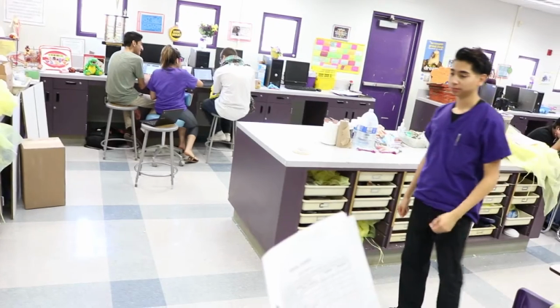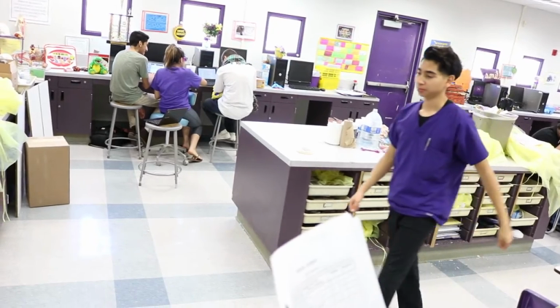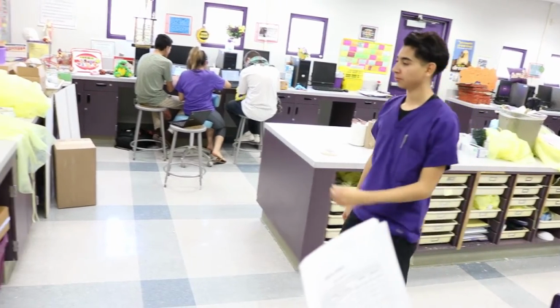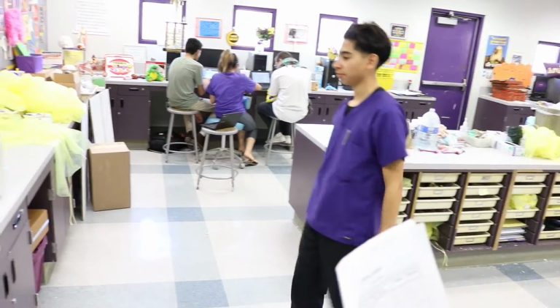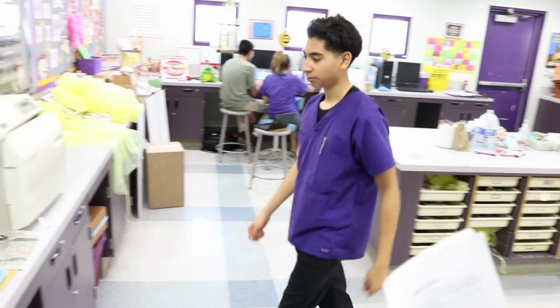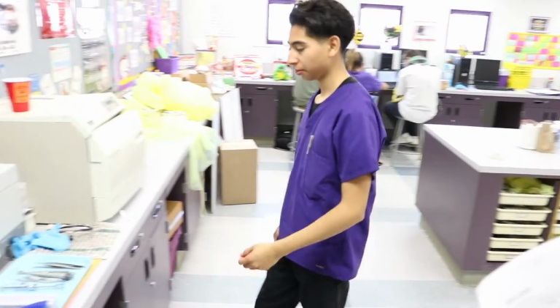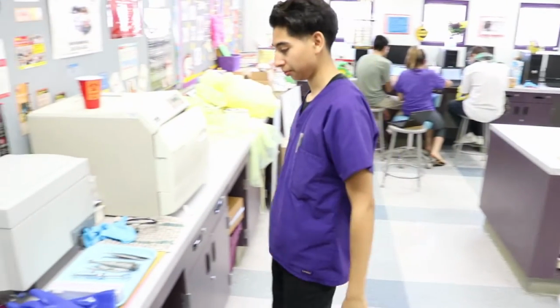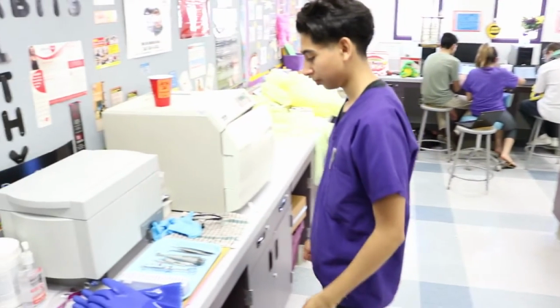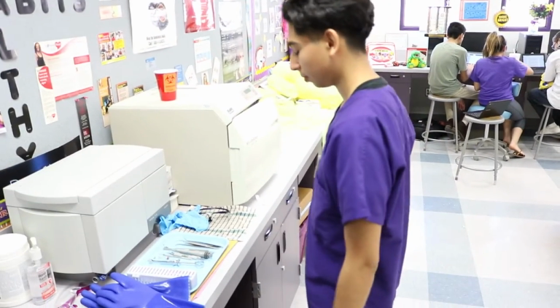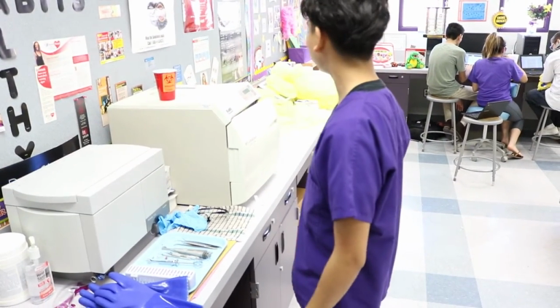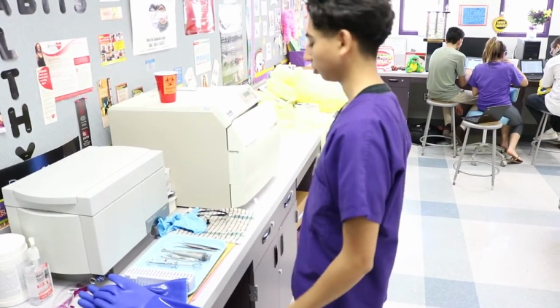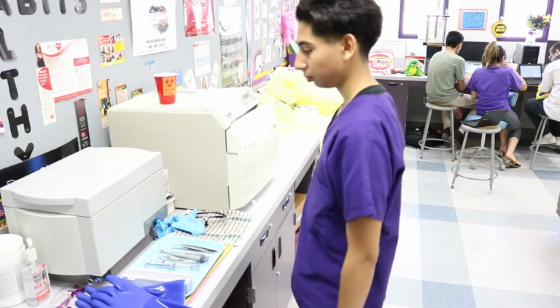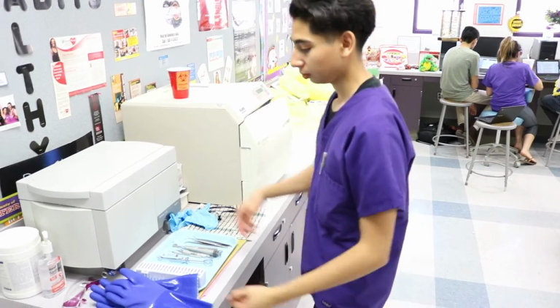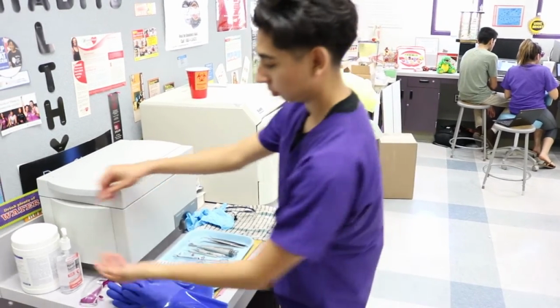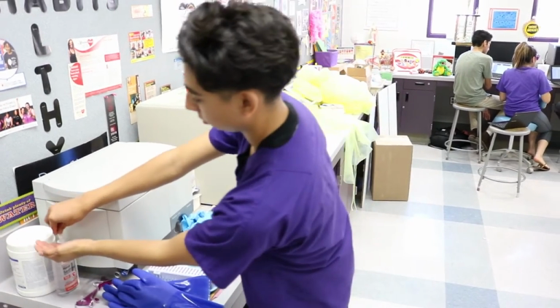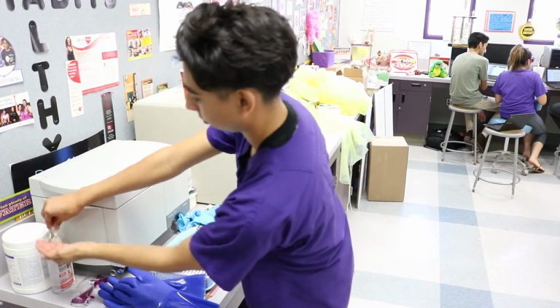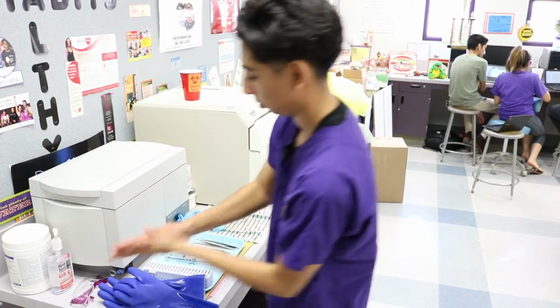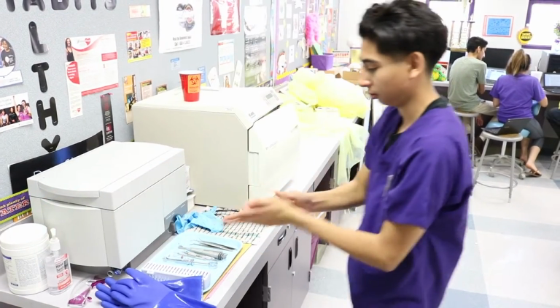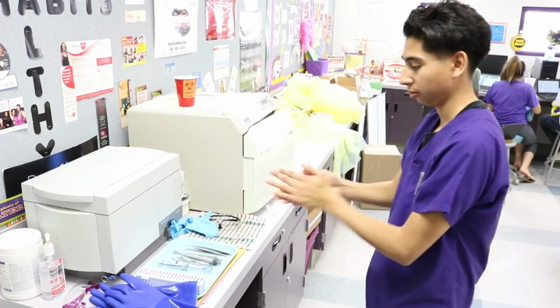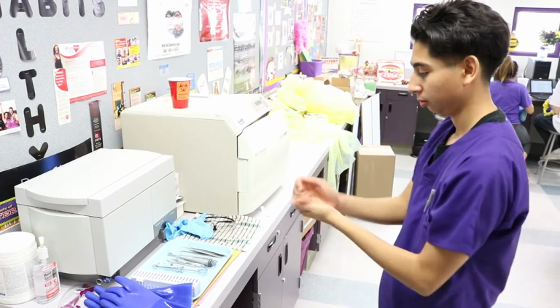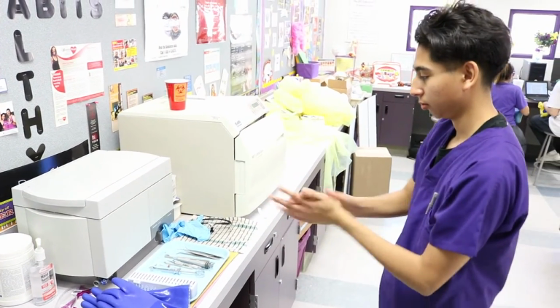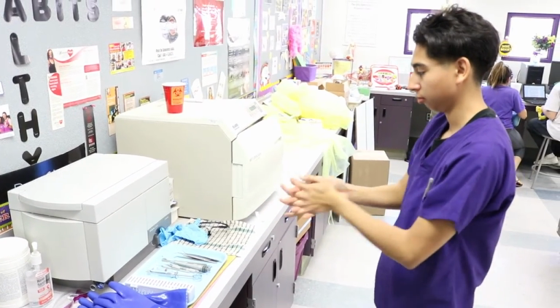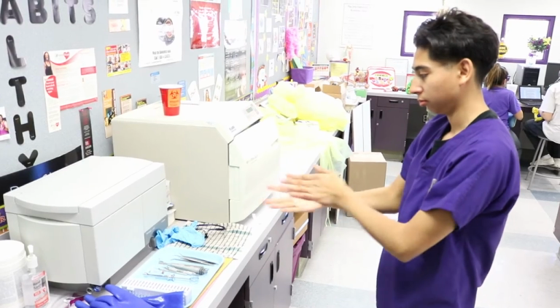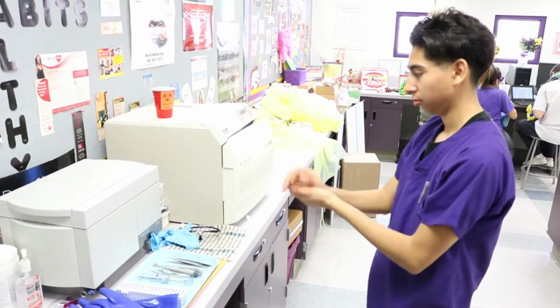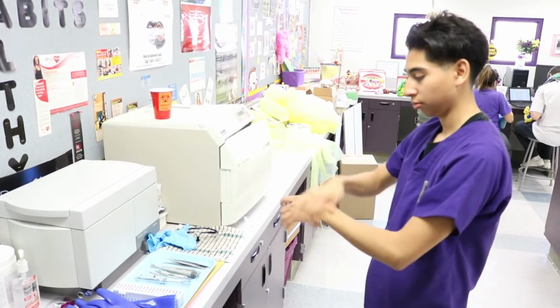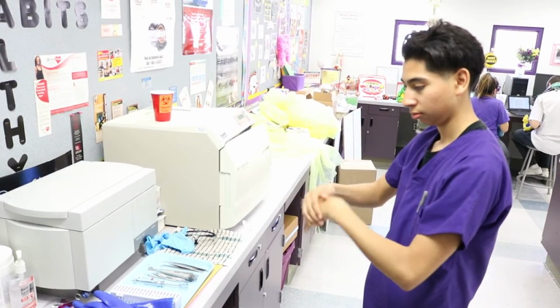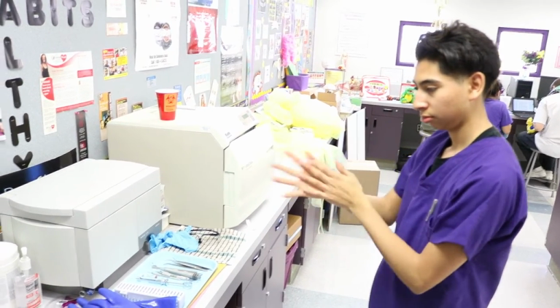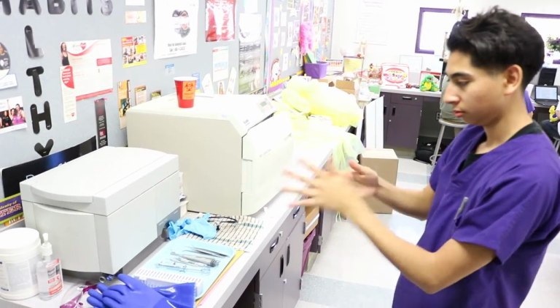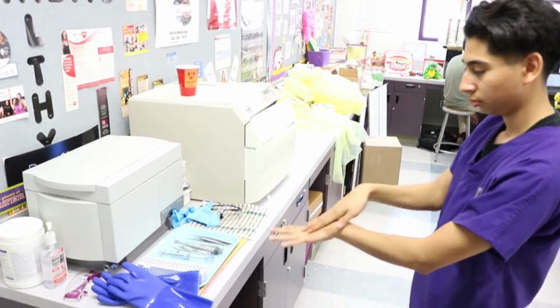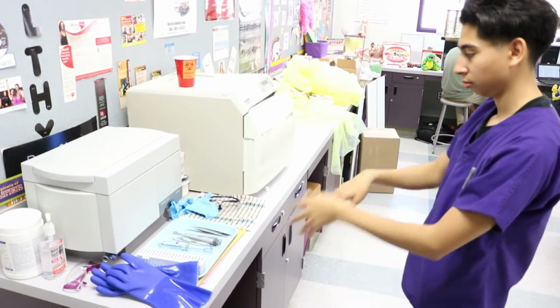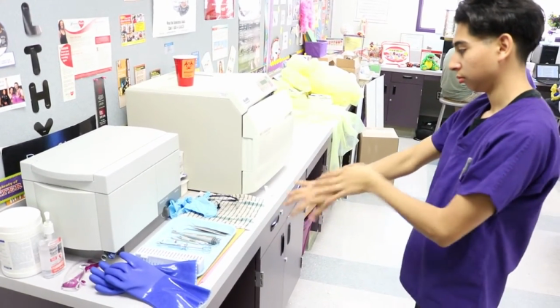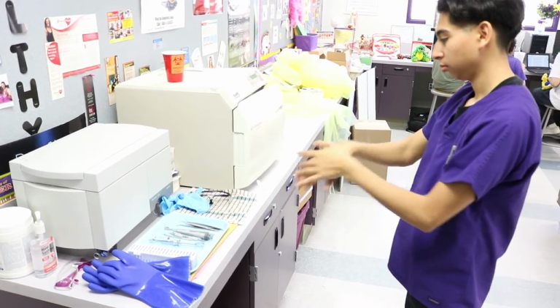Treatment of contaminated tray in the sterilizing center, six minutes. Use alcohol-based hand rub for hand hygiene. Don utility gloves and appropriate PPE.